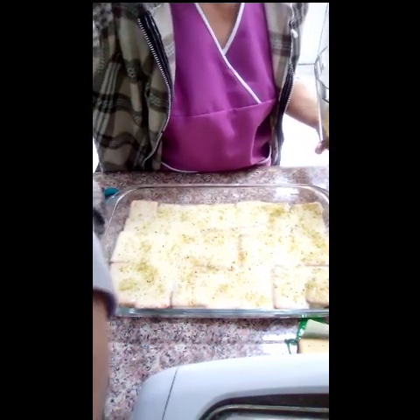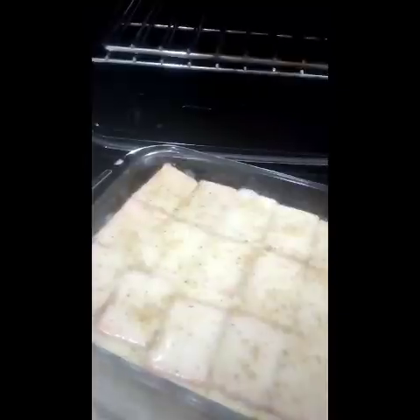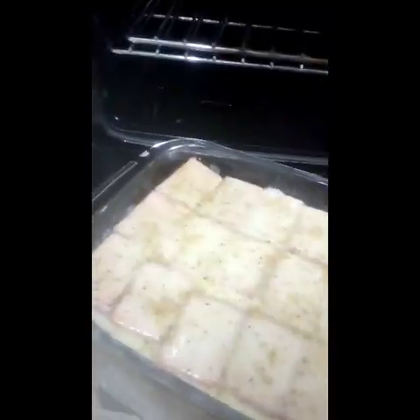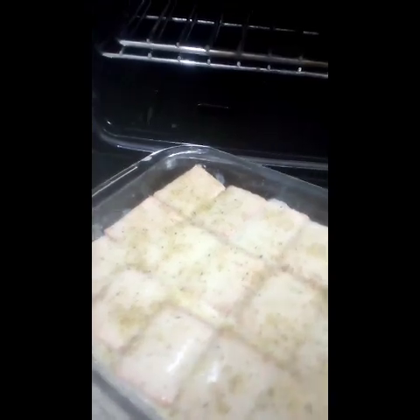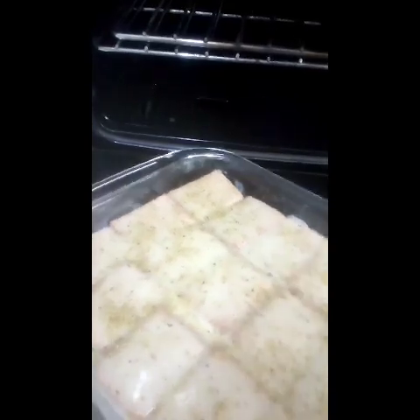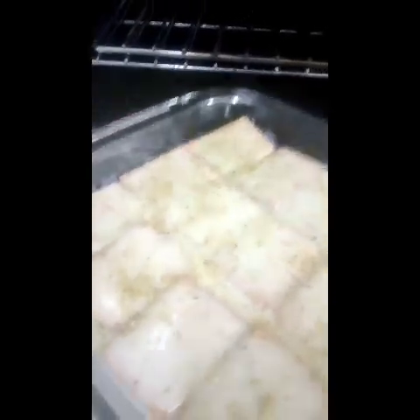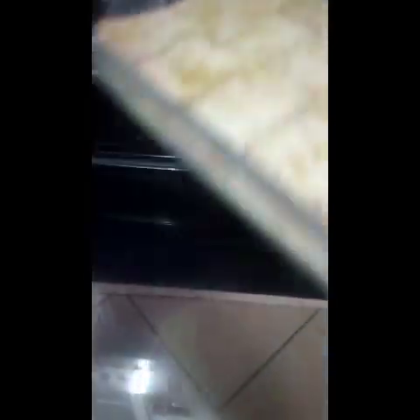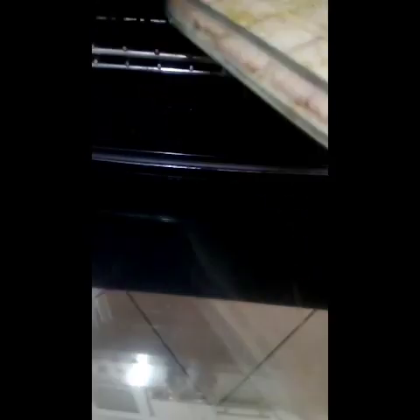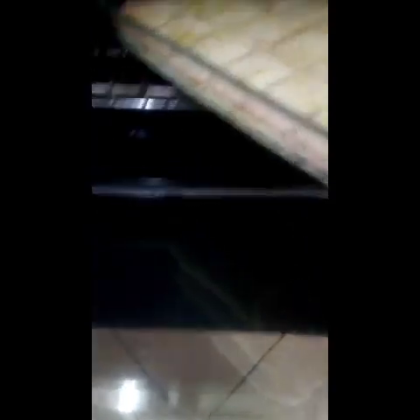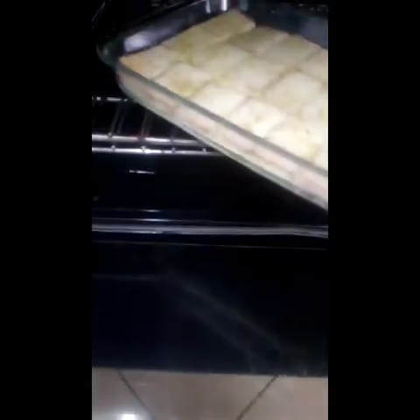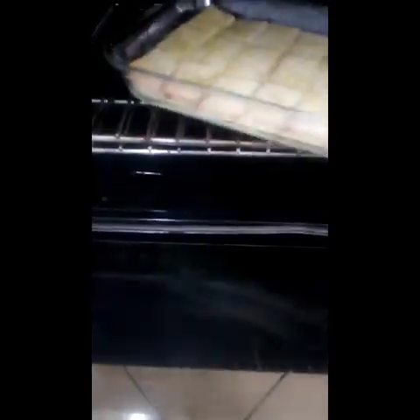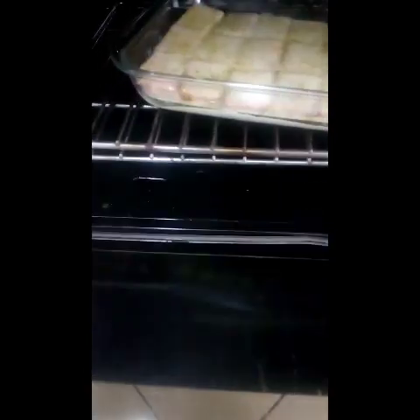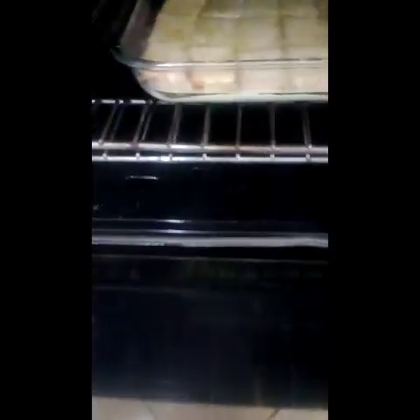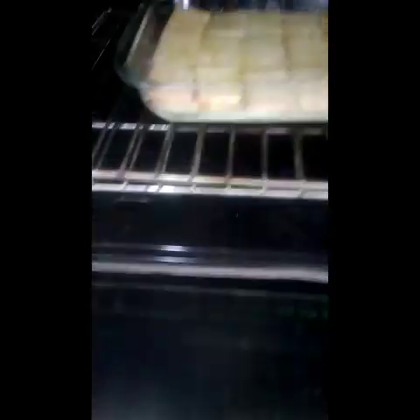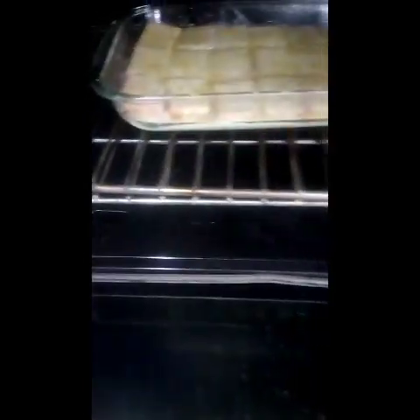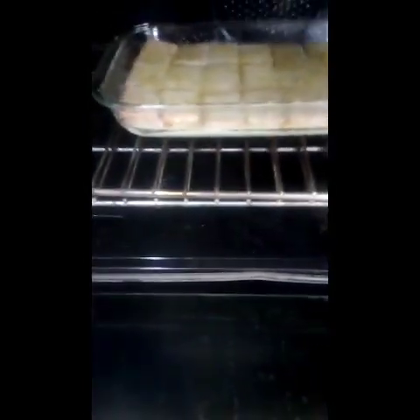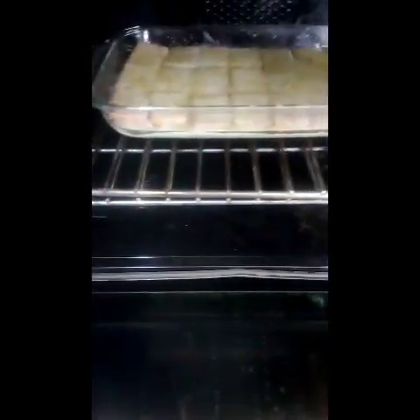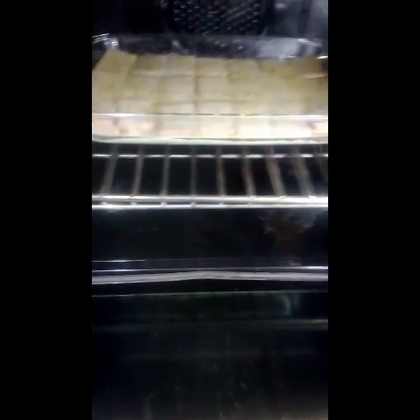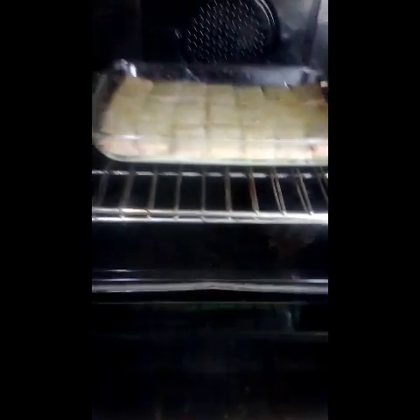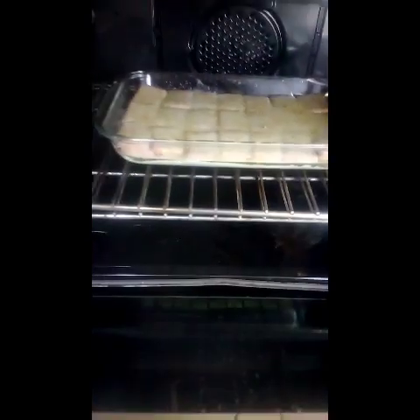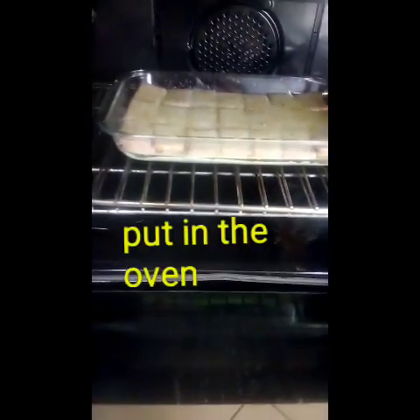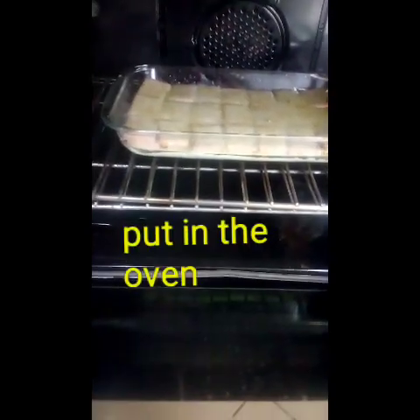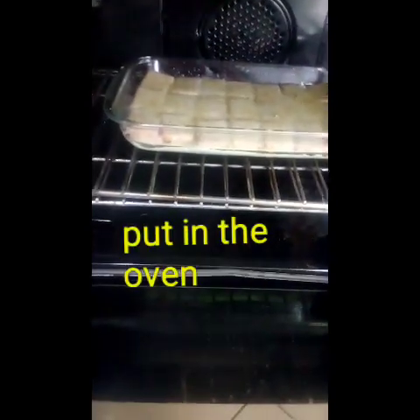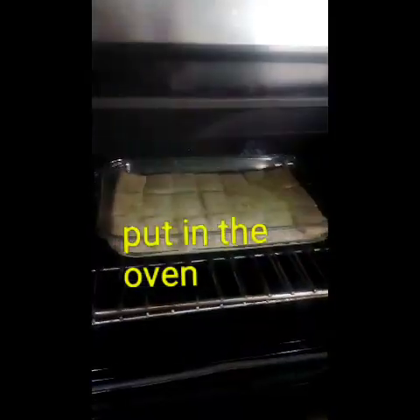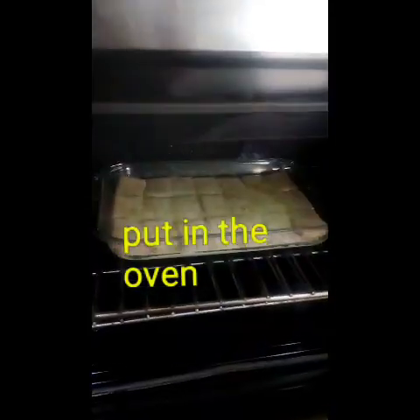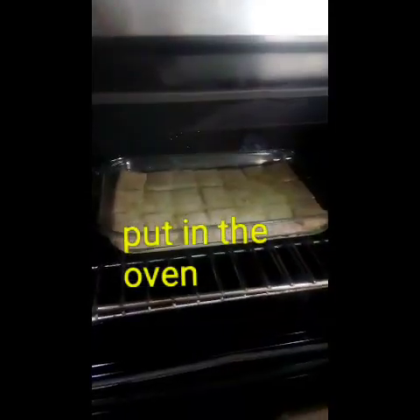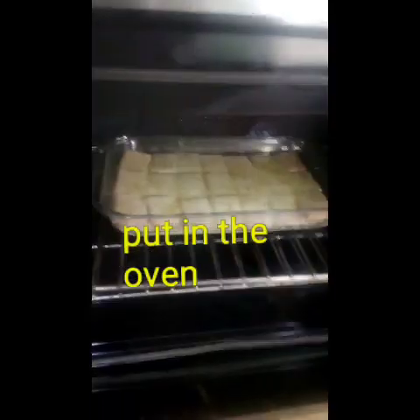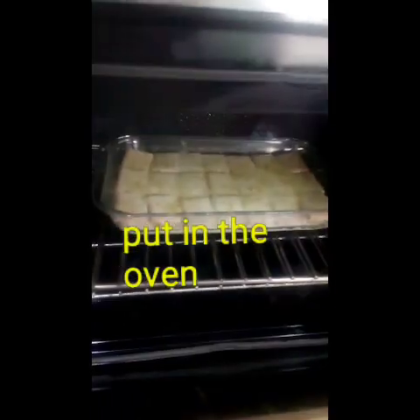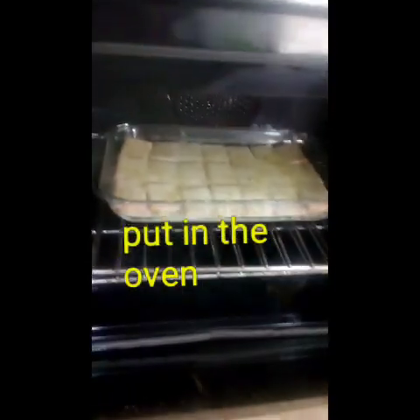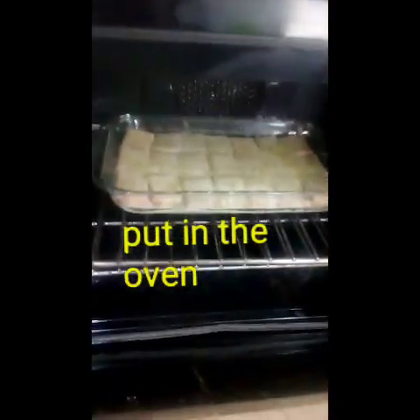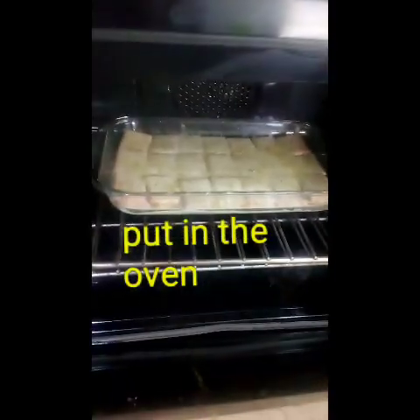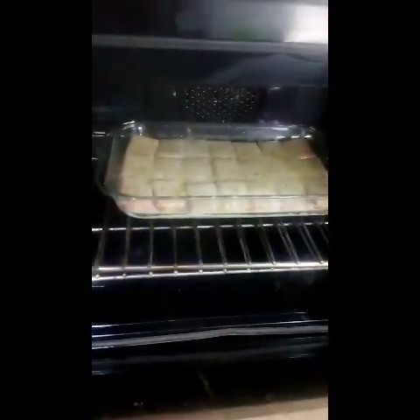Lagyan natin siya sa oven. Salang lang natin siya ng mga 20 minutes.